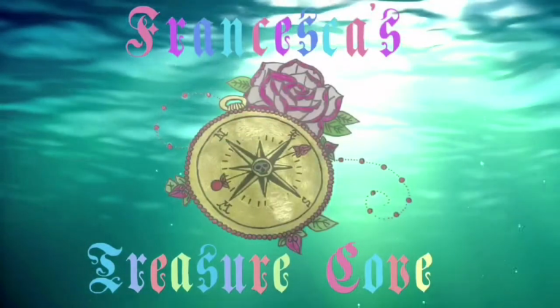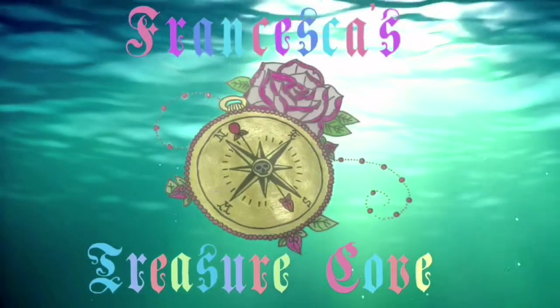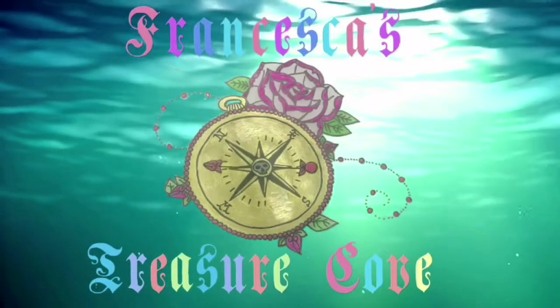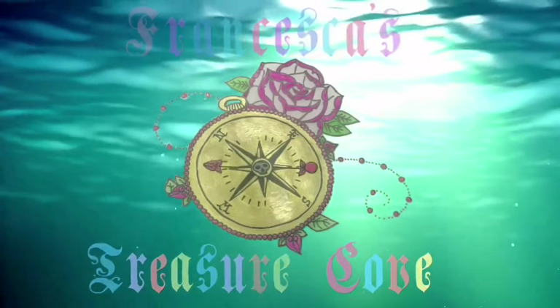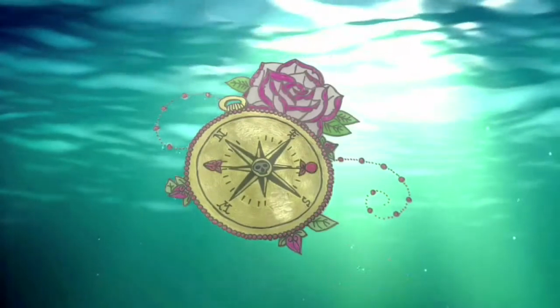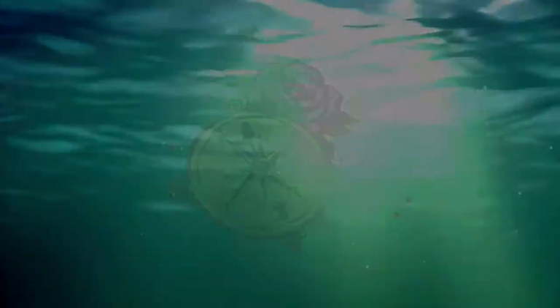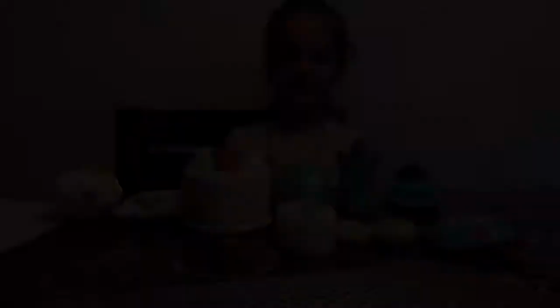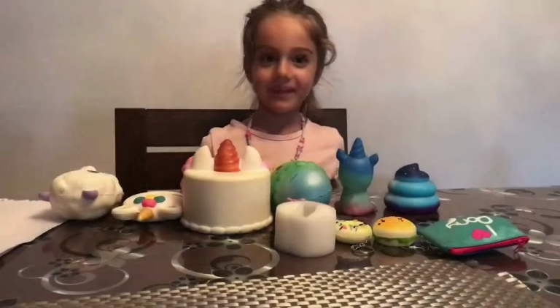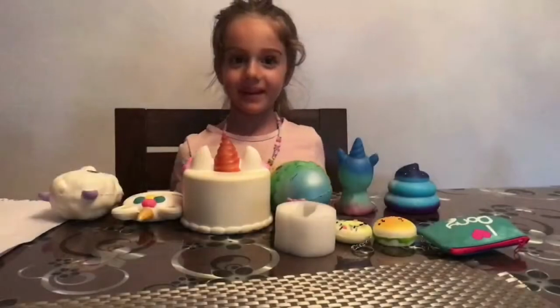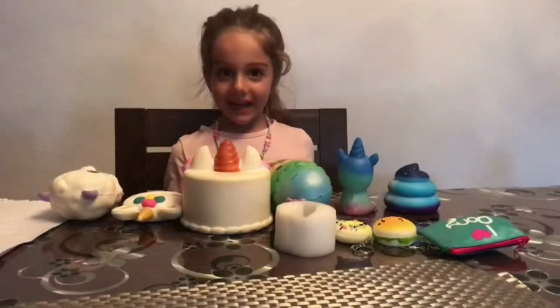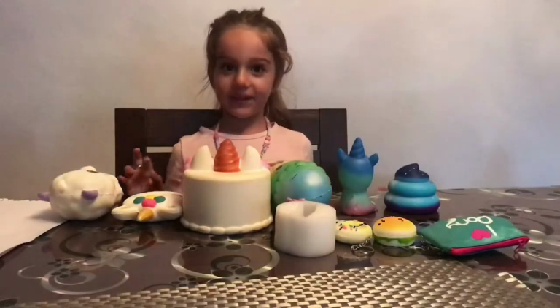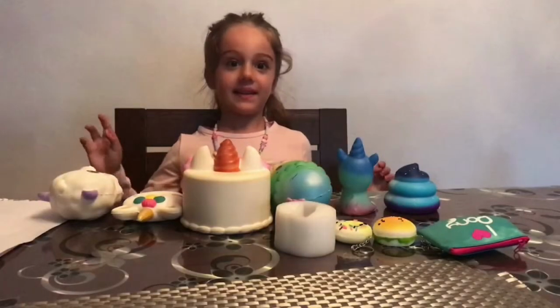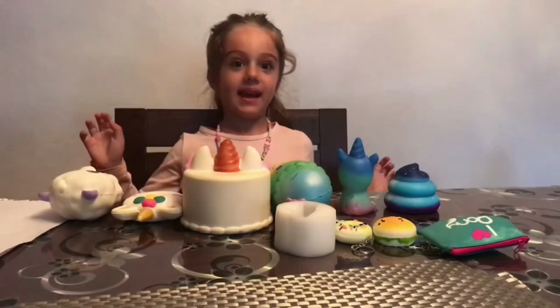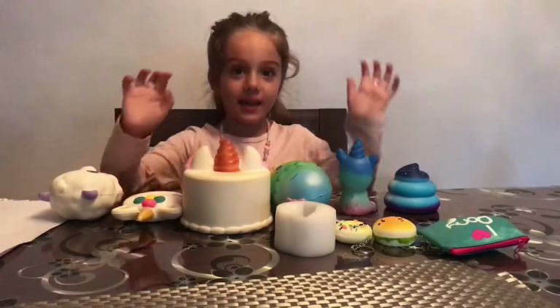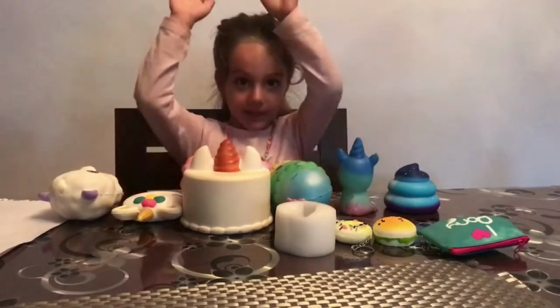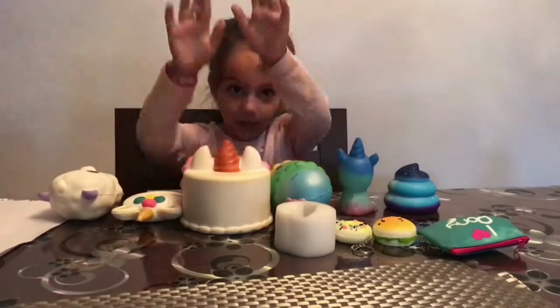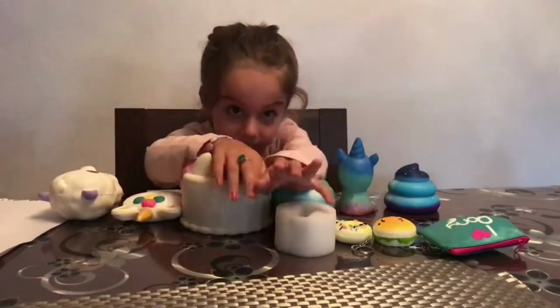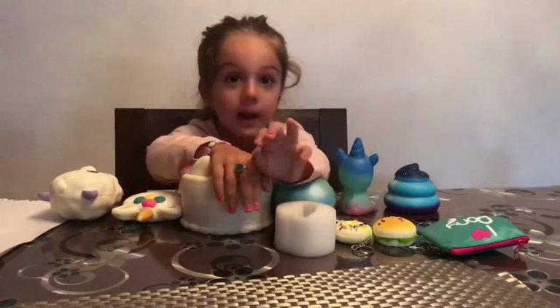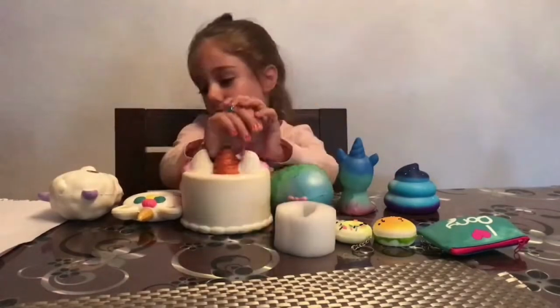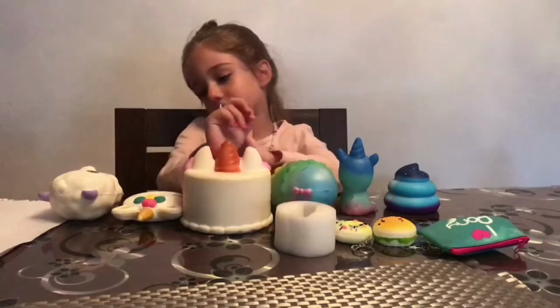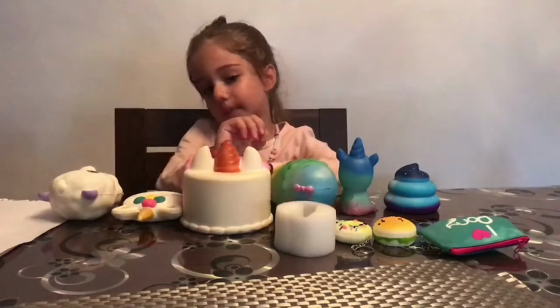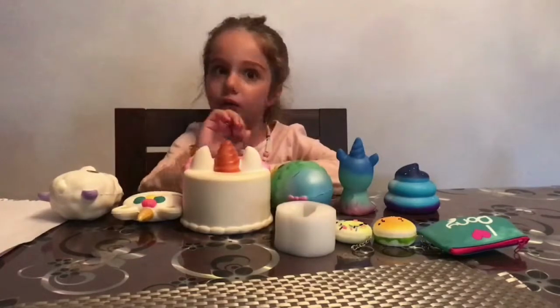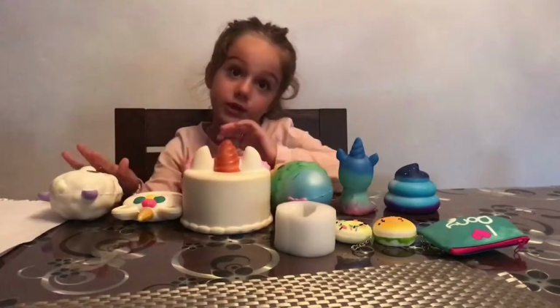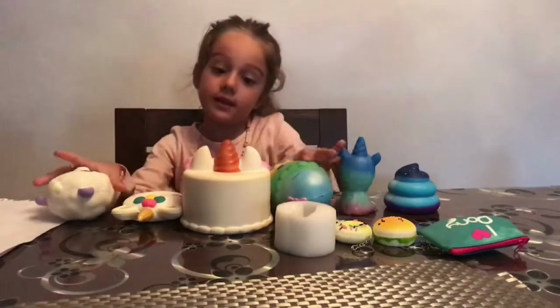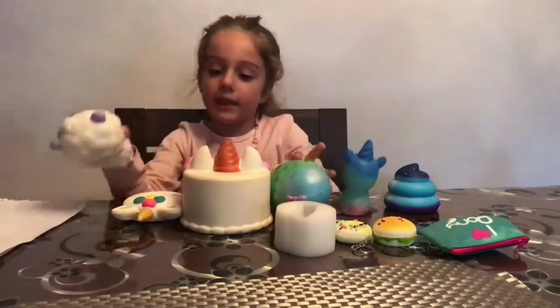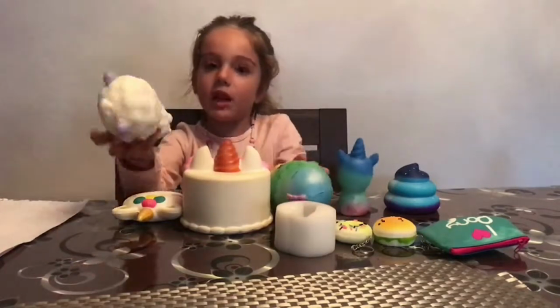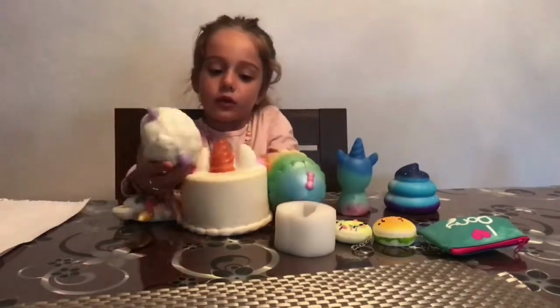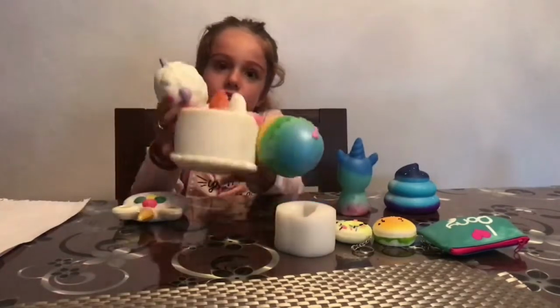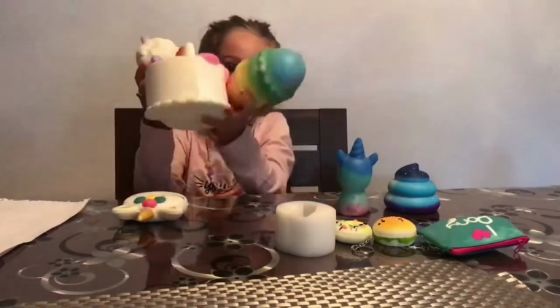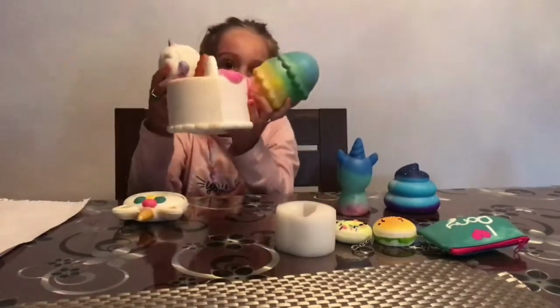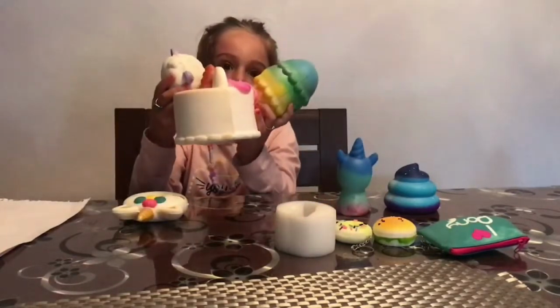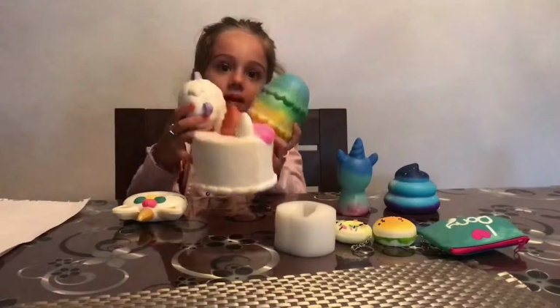Hi Francesca! Today we're not going to be opening anything, but we are going to look at my old squishies — my three old squishies from the last video, and all the new ones.